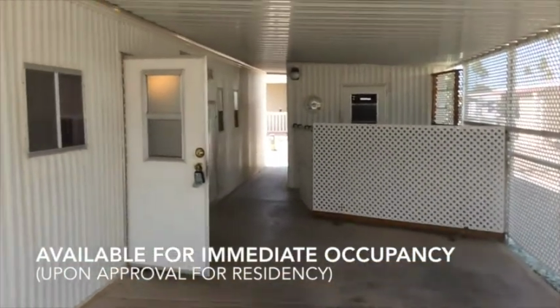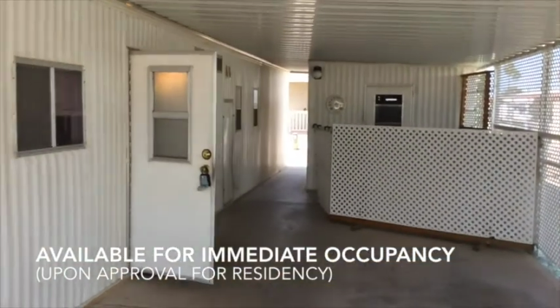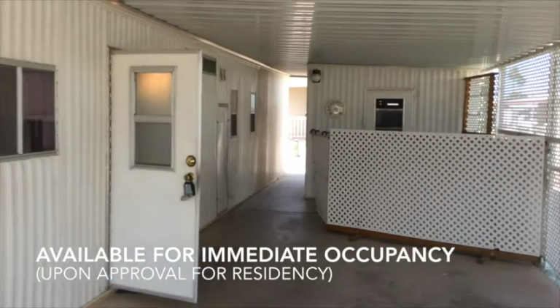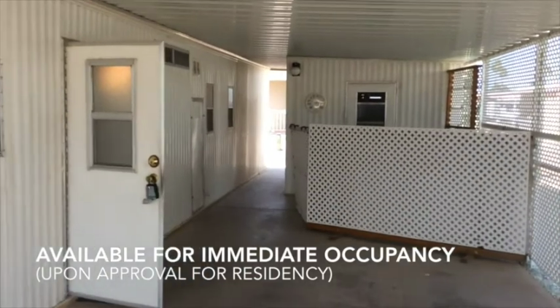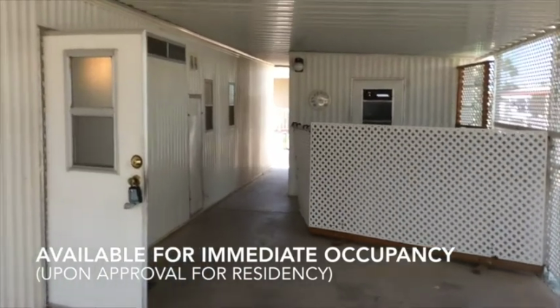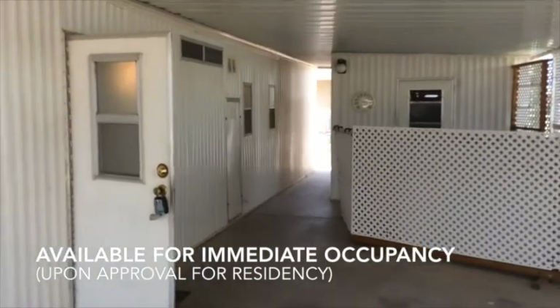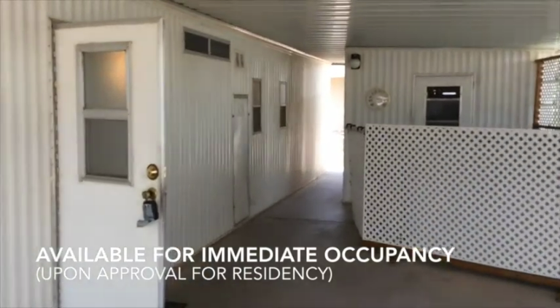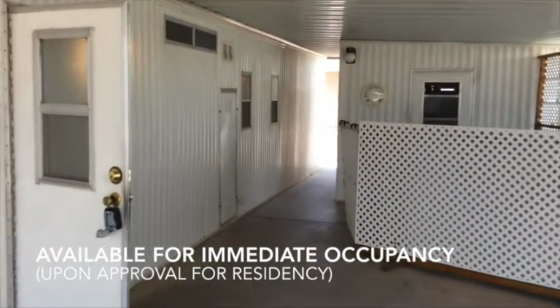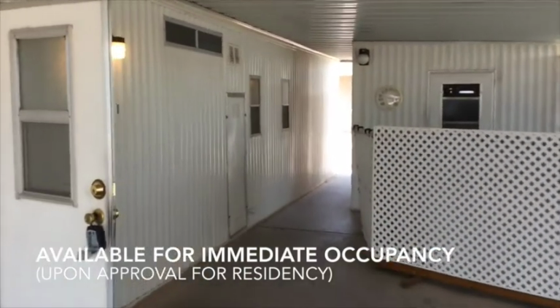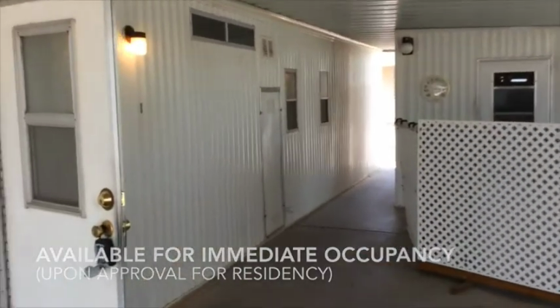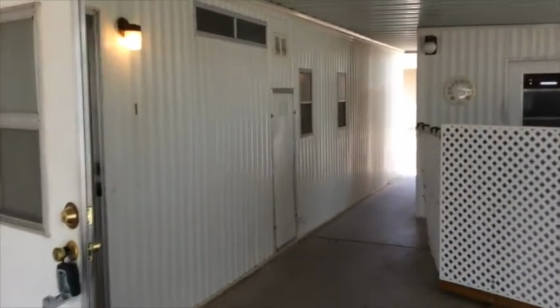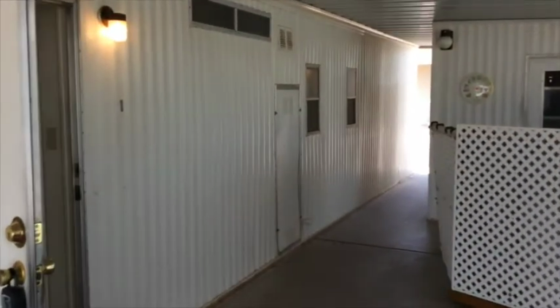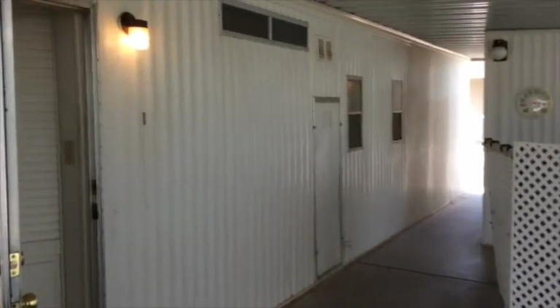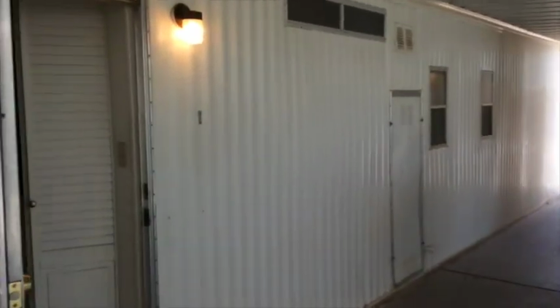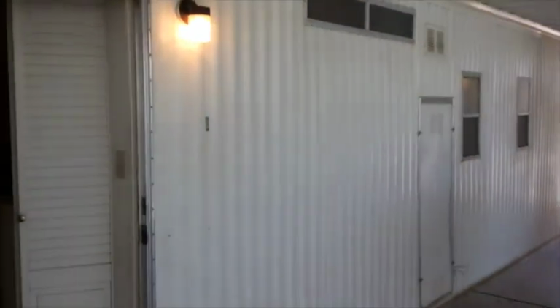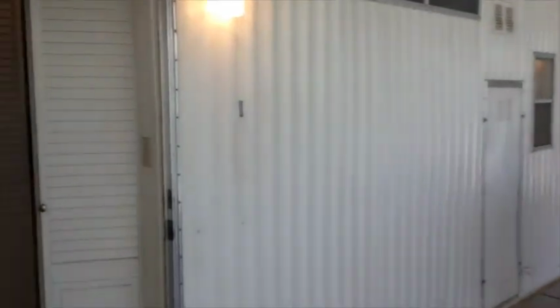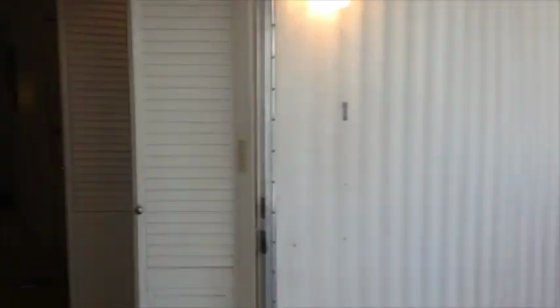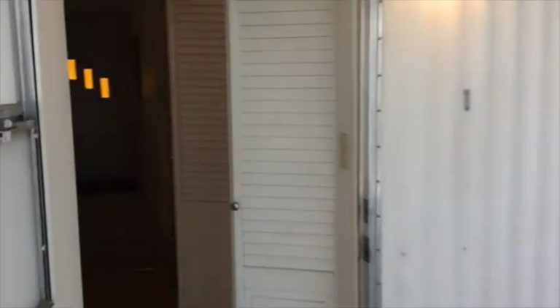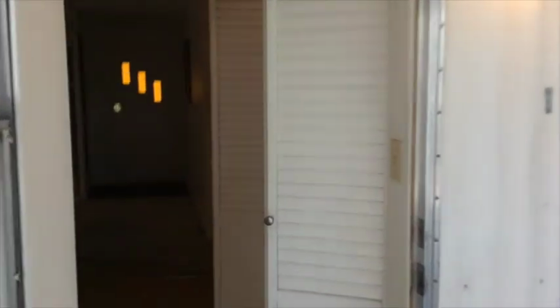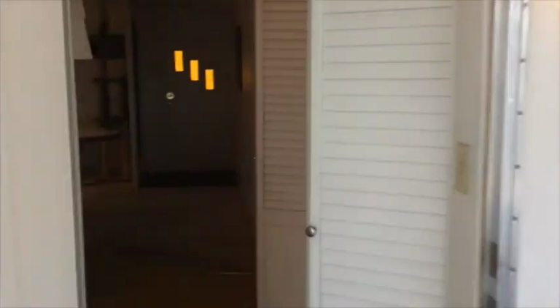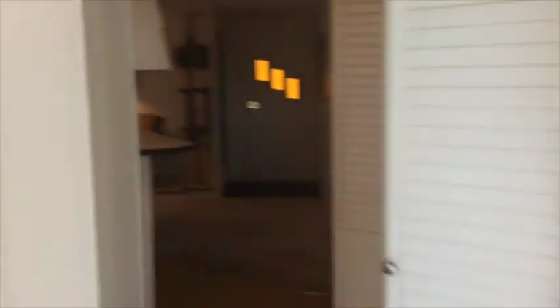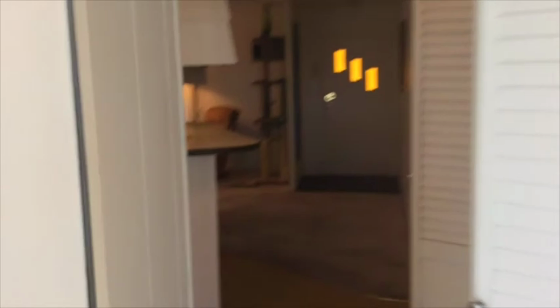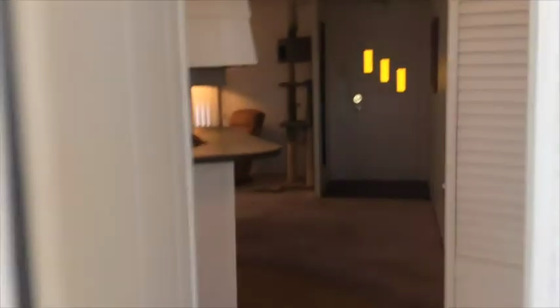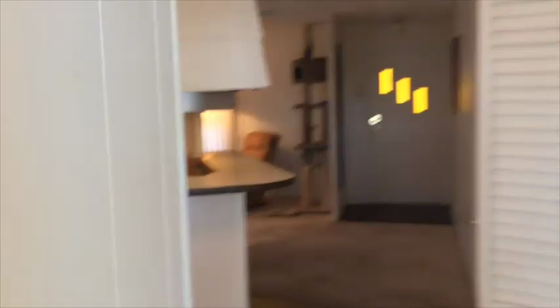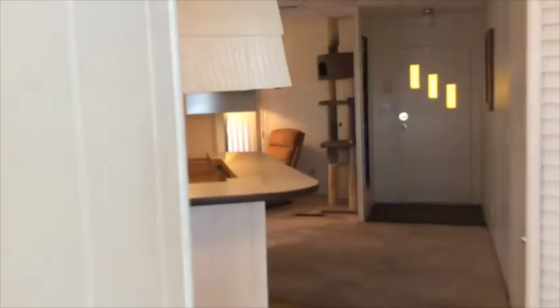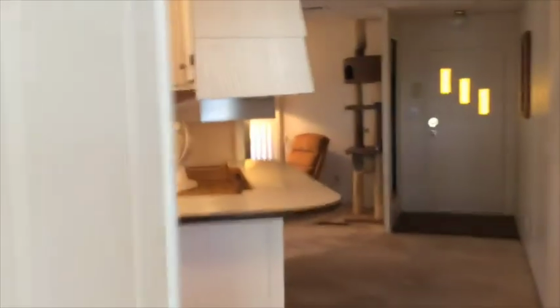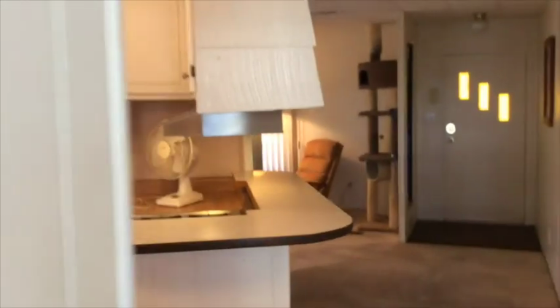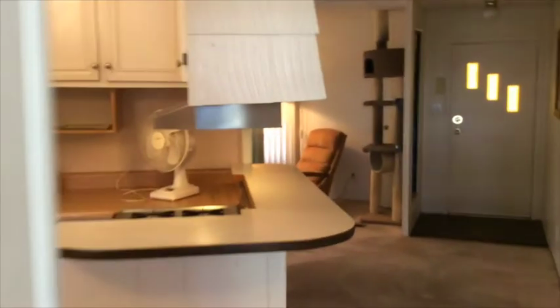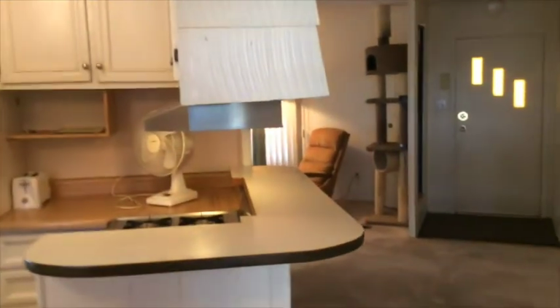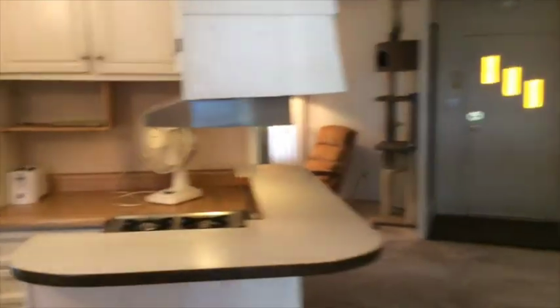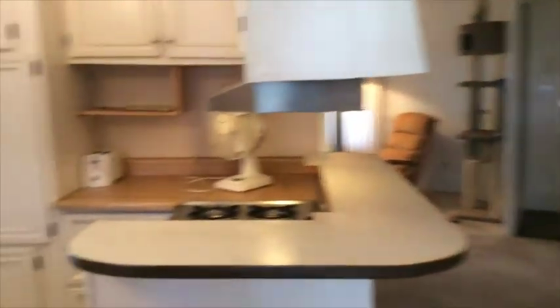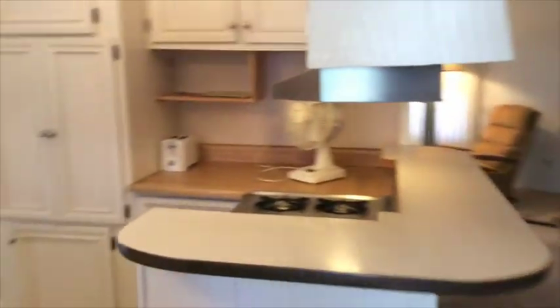It's a super hot day today — over 100 degrees. It's going to only get worse in the next couple months, but this is a pretty hot deal on a hot day.